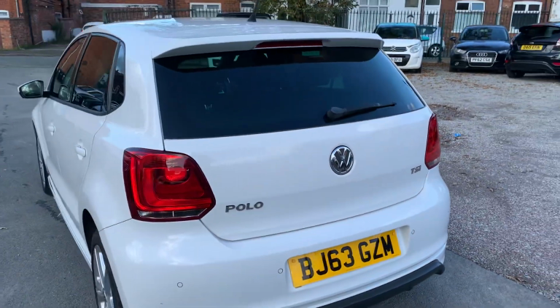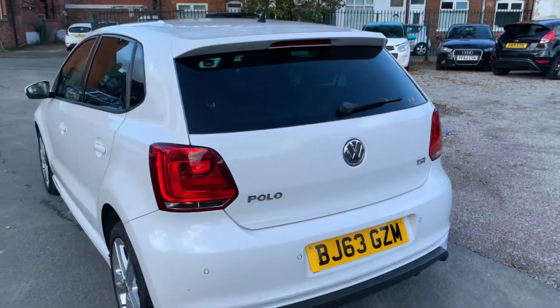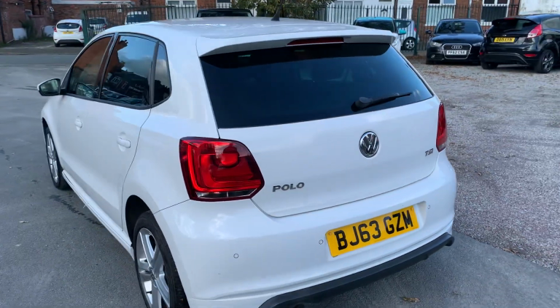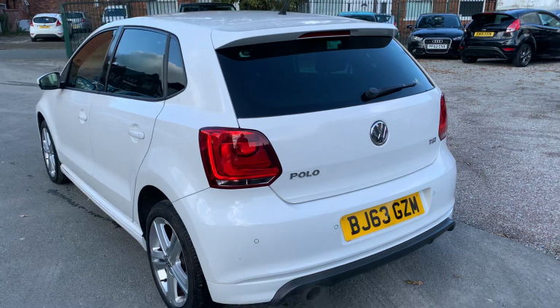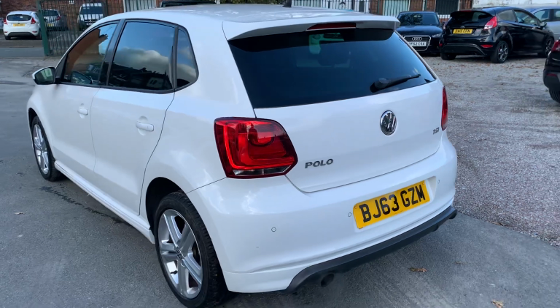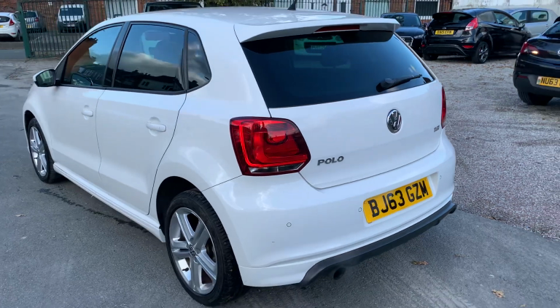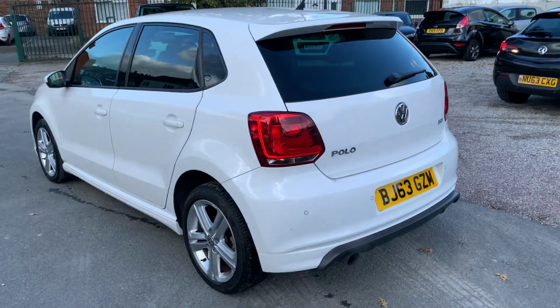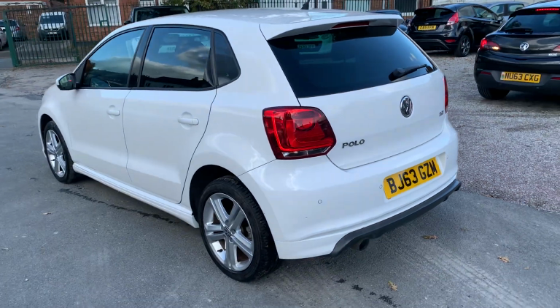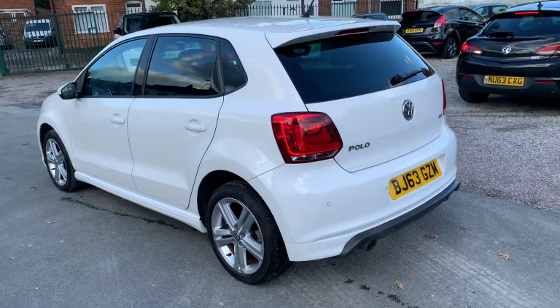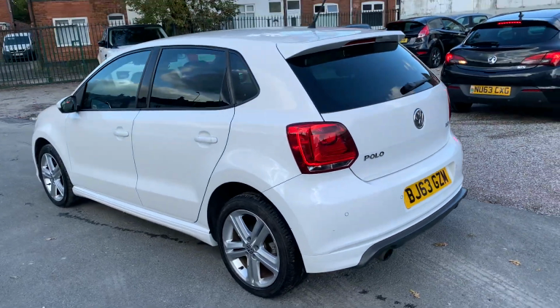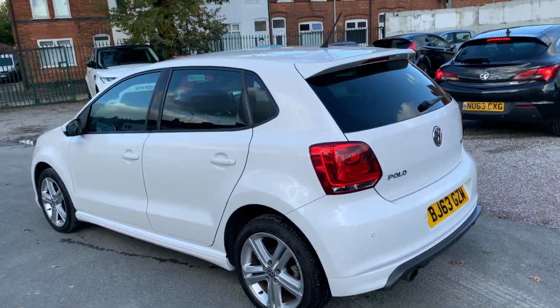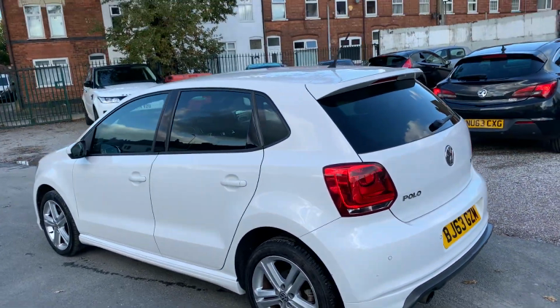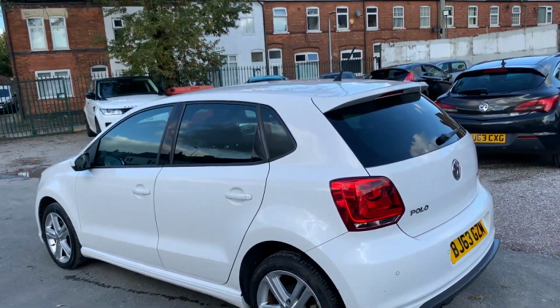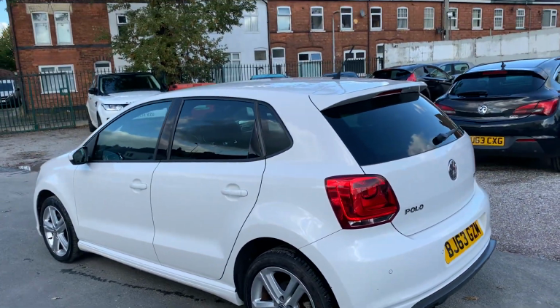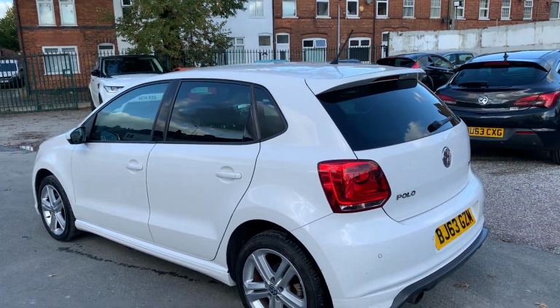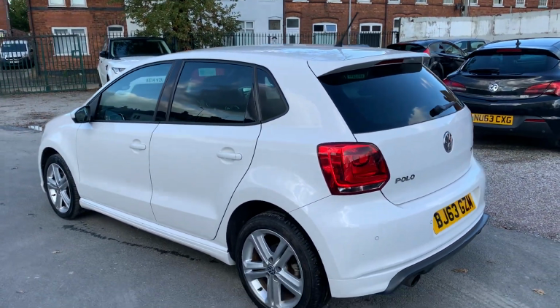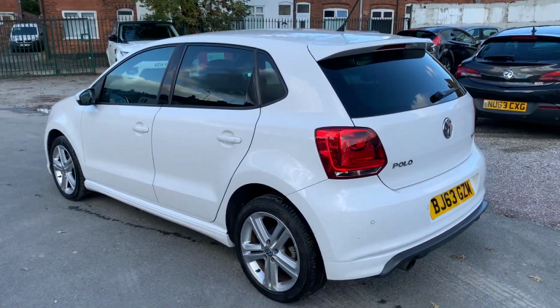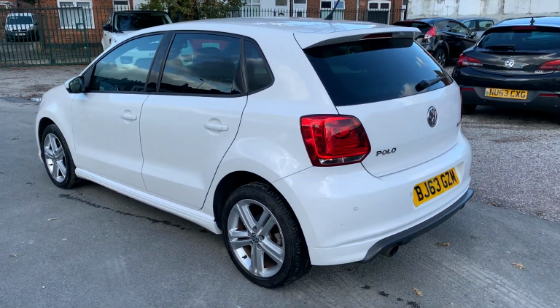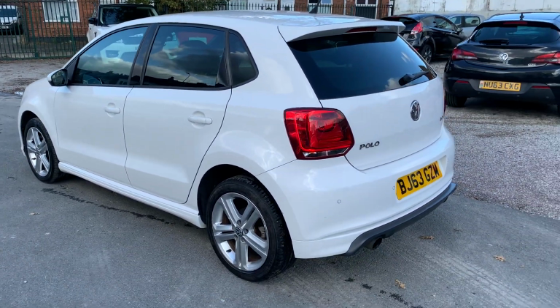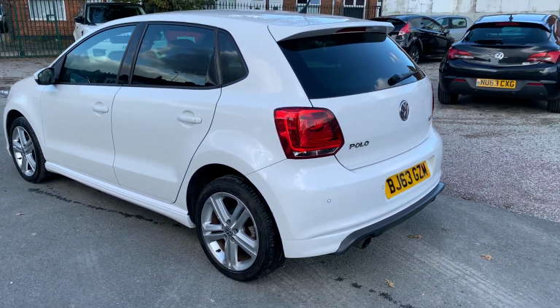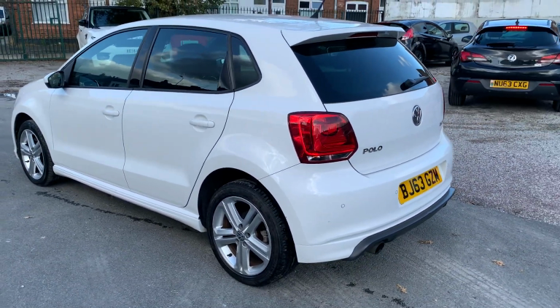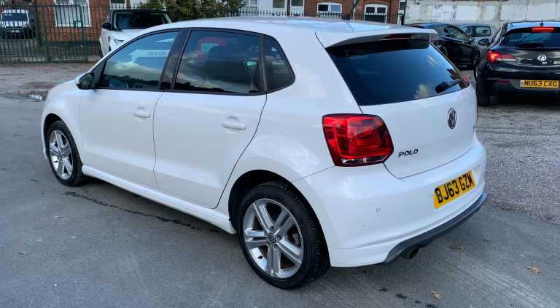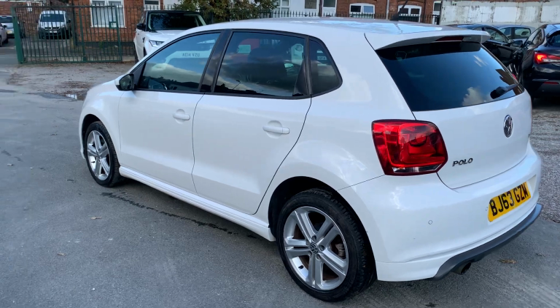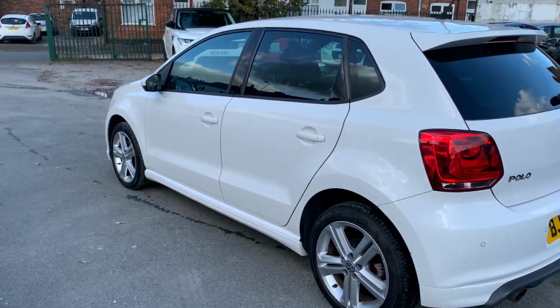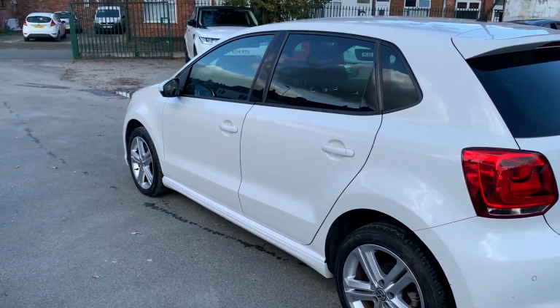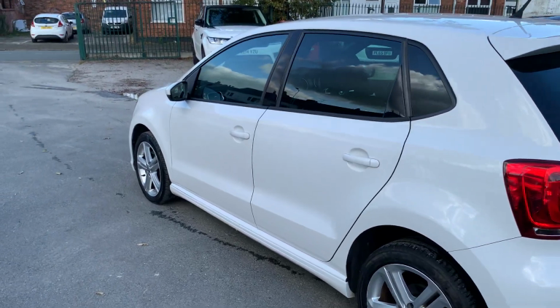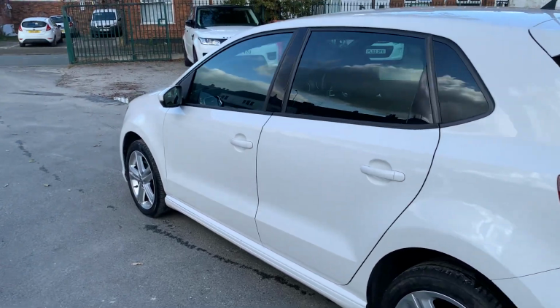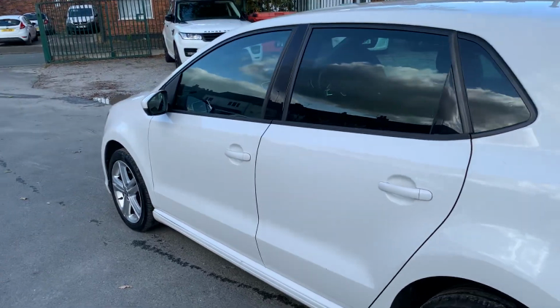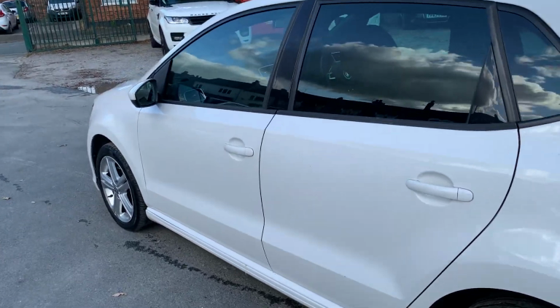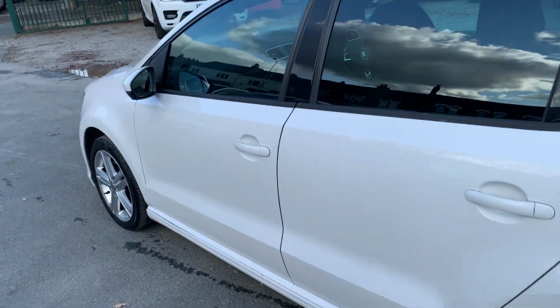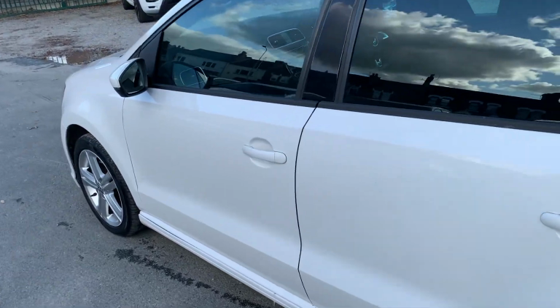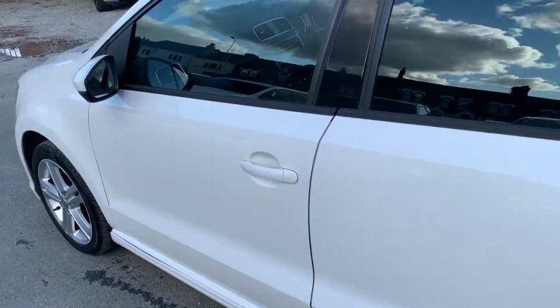As you can see, the bodywork looks really clean and tidy. It's got the rear privacy glass there, and it drives absolutely spot on. Let's have a look inside.